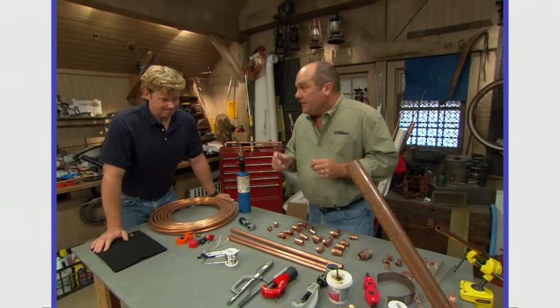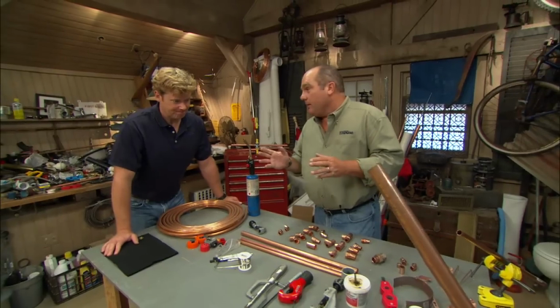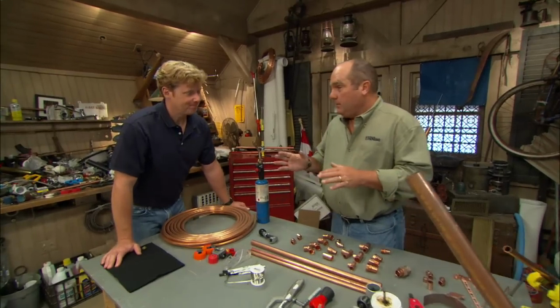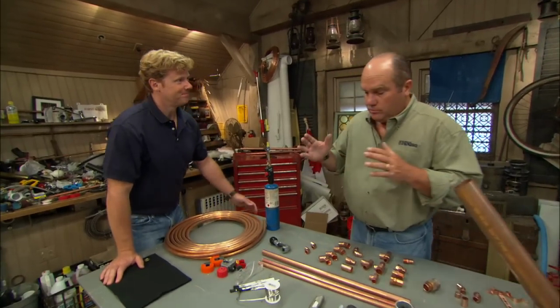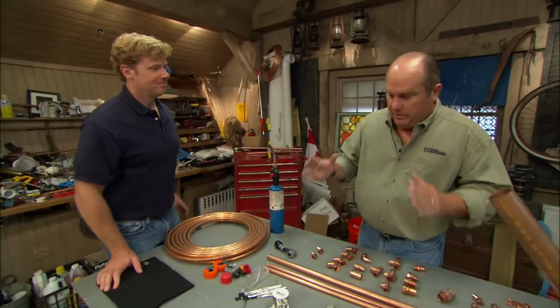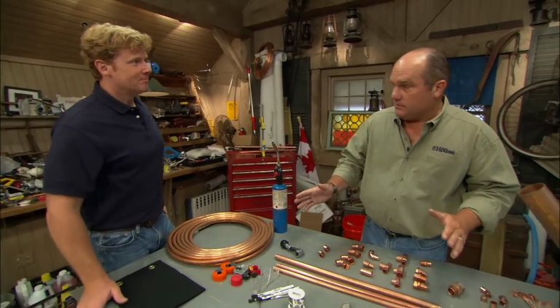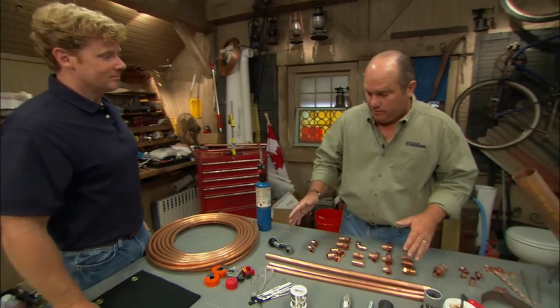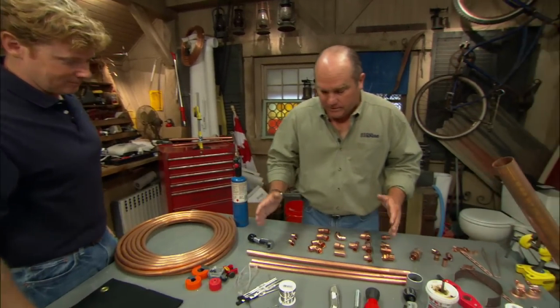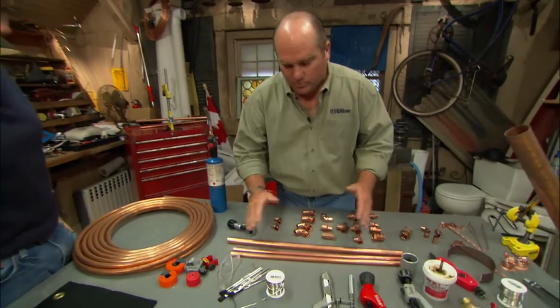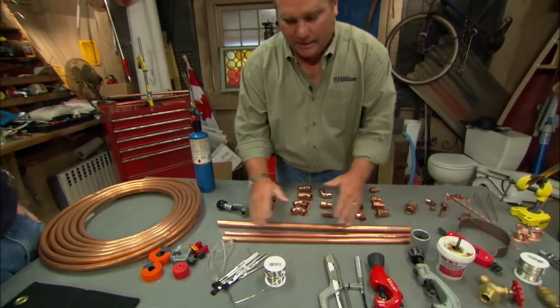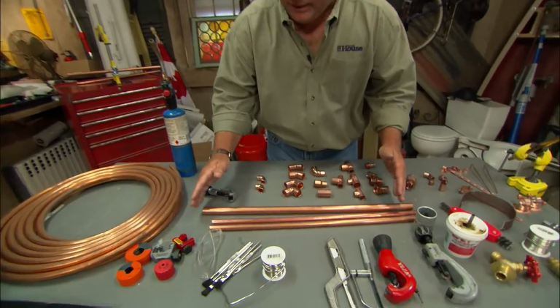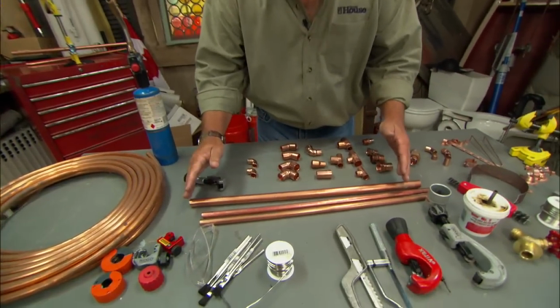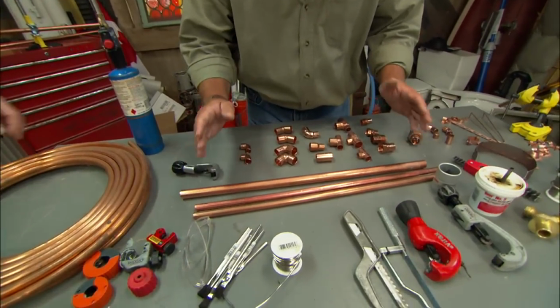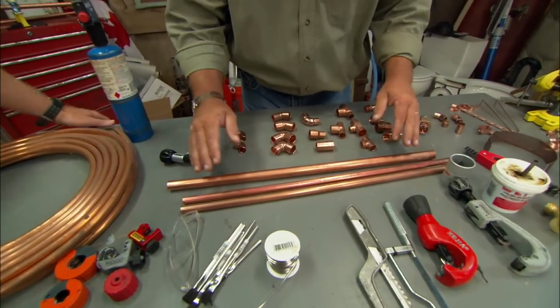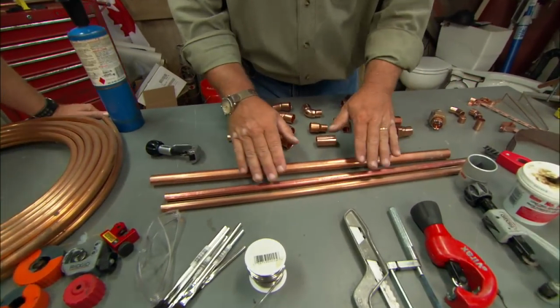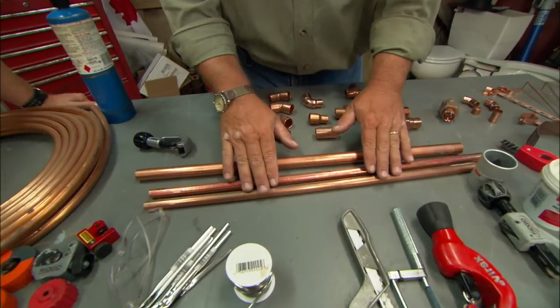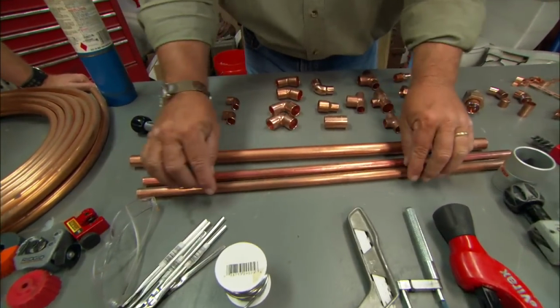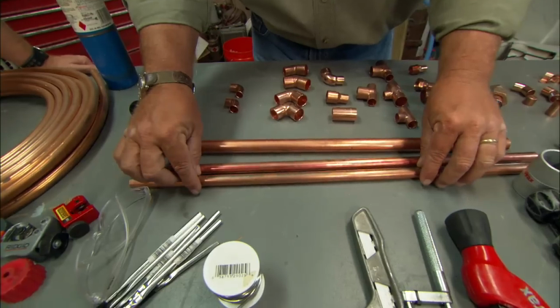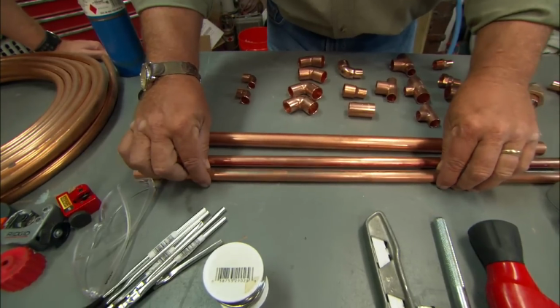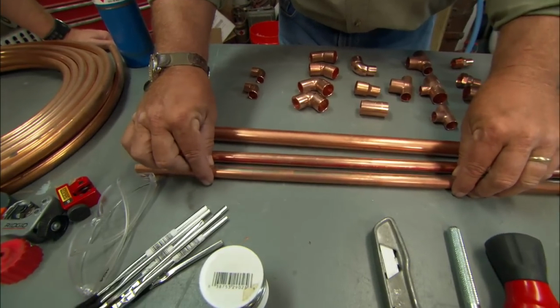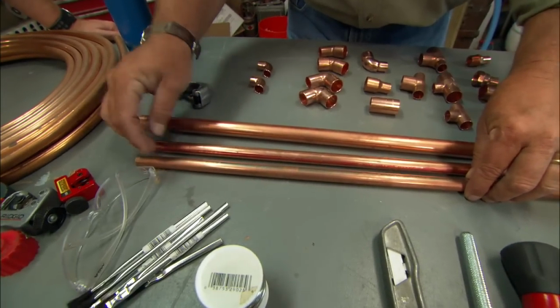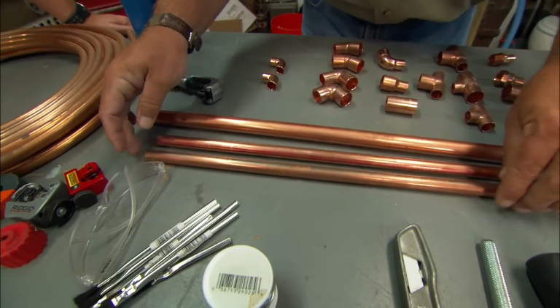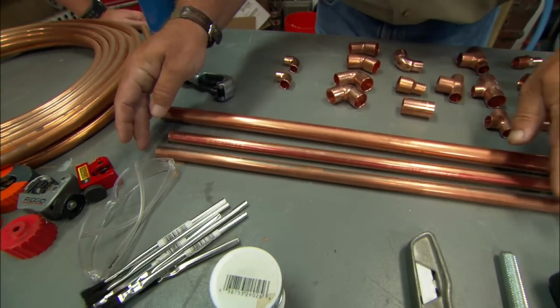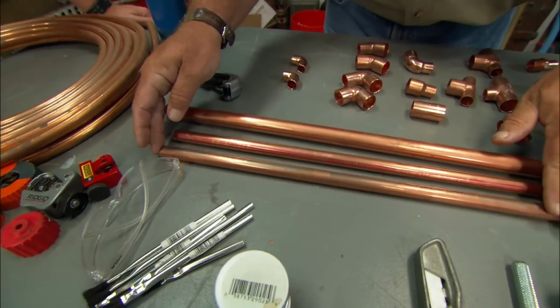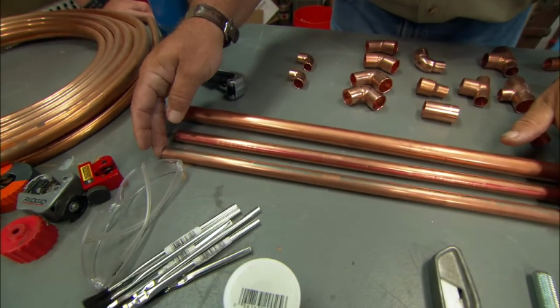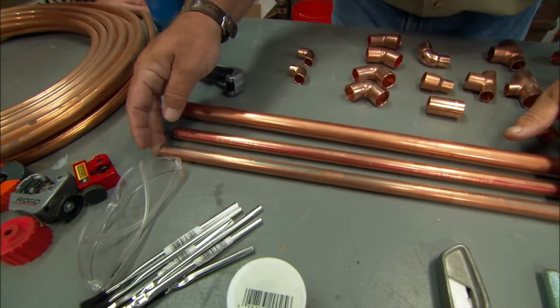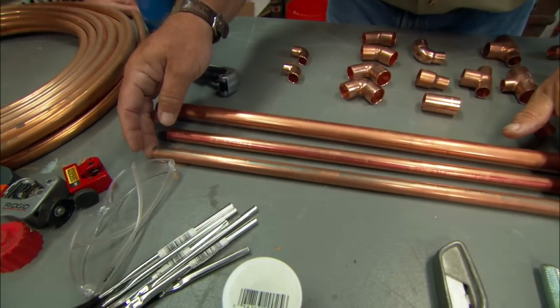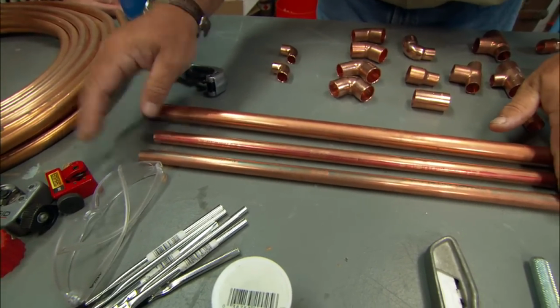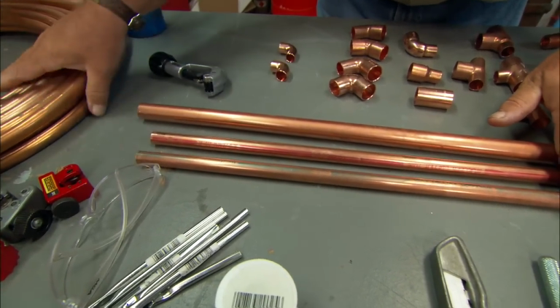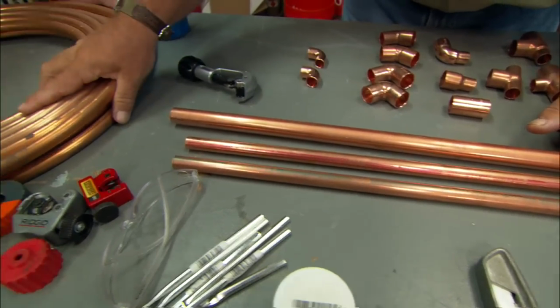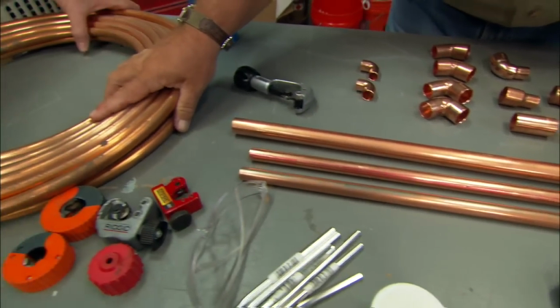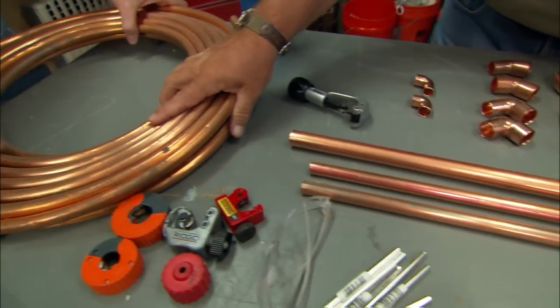Today I'll take you through some of the basics of copper, starting with the type of pipe. Copper comes in either hard drawn or stiff sticks like this — it can be 10 feet long or 20 feet long — or soft drawn copper in a coil.